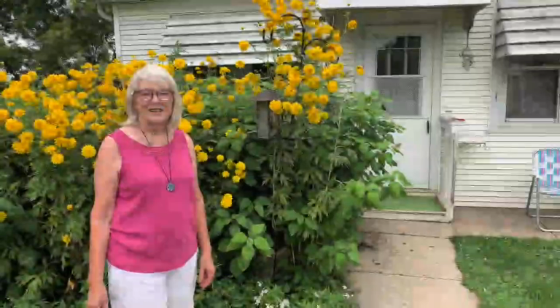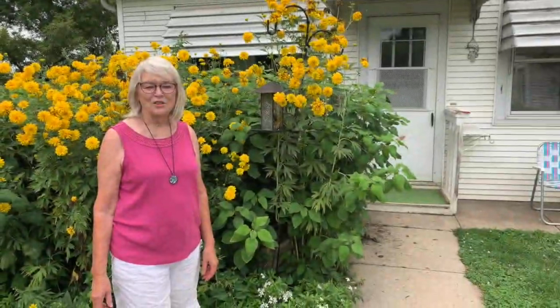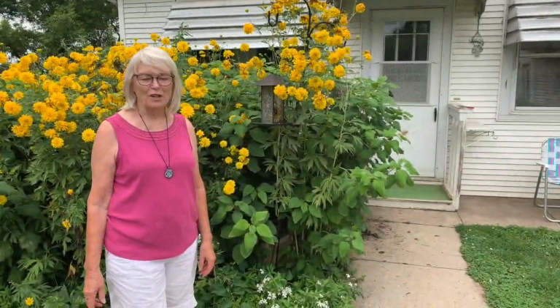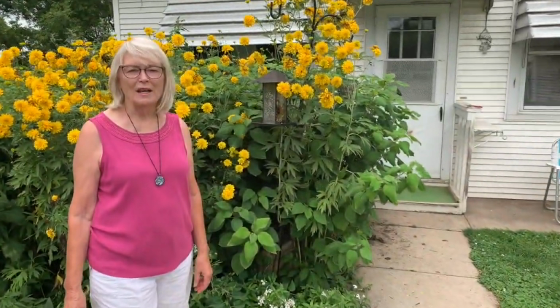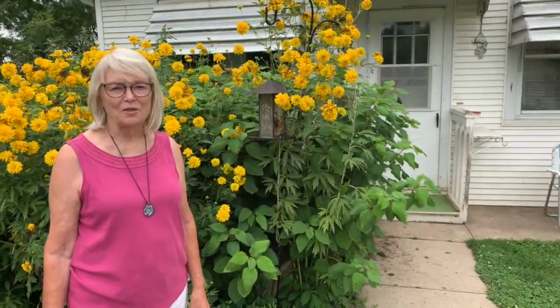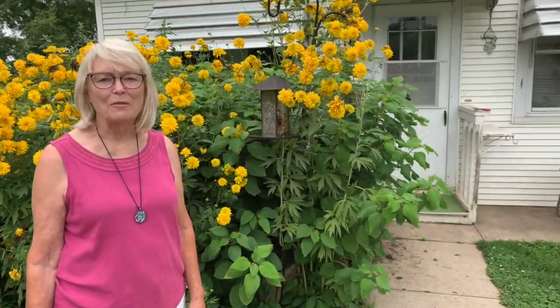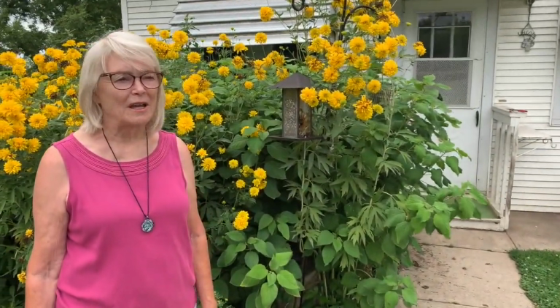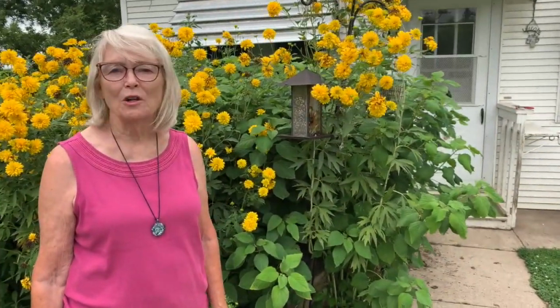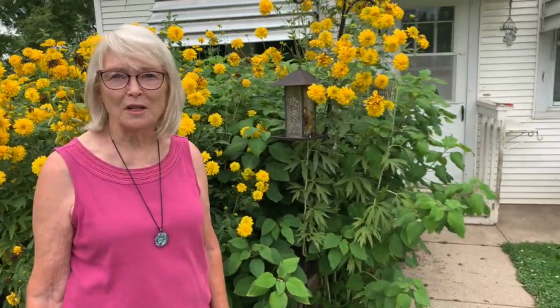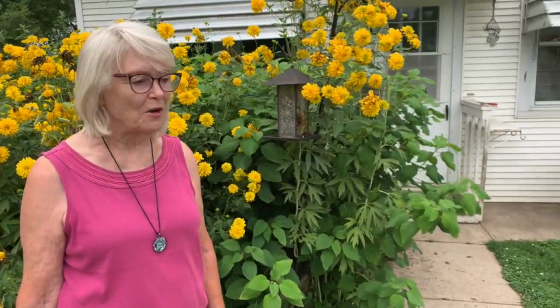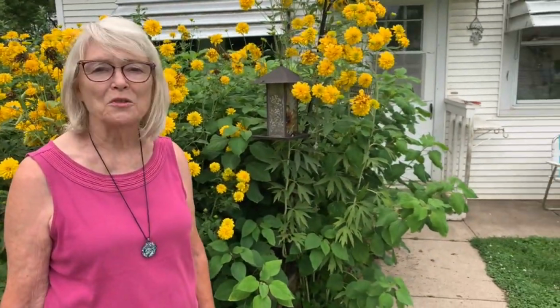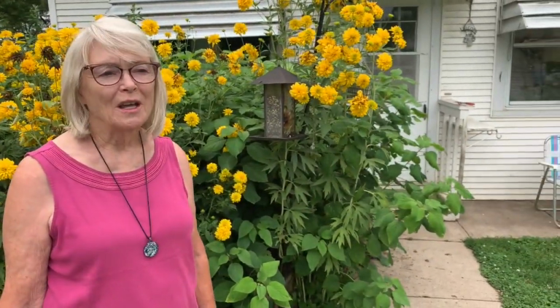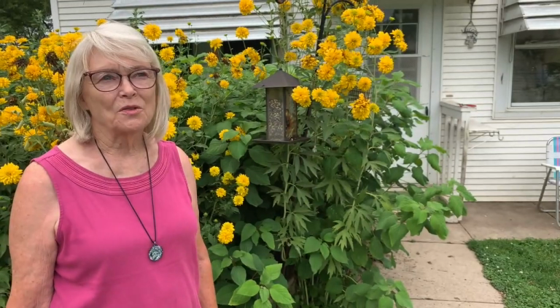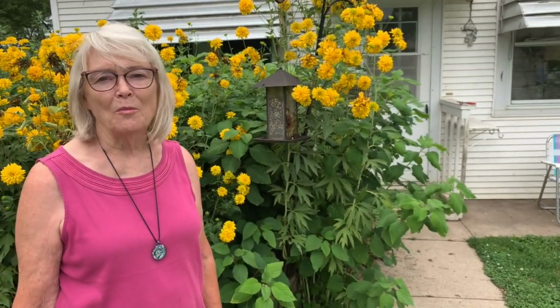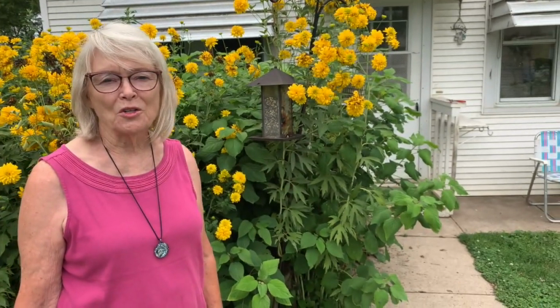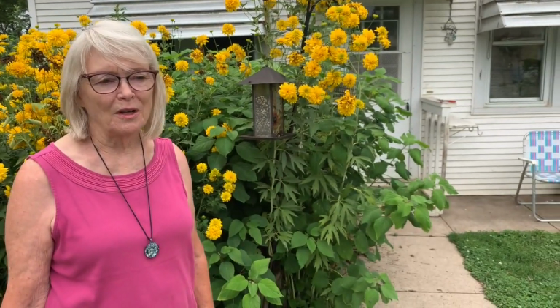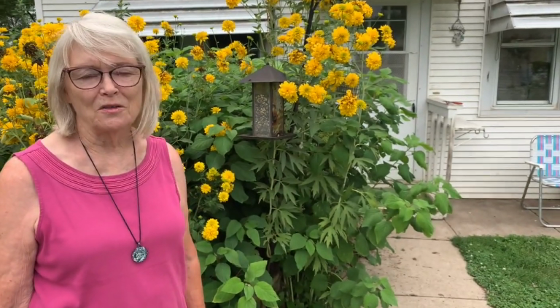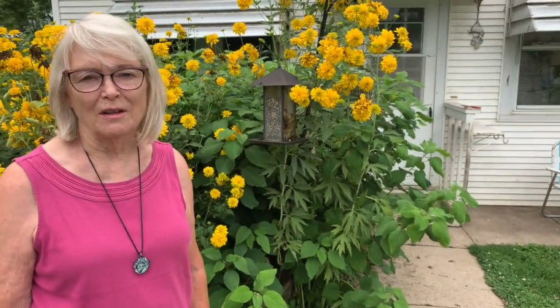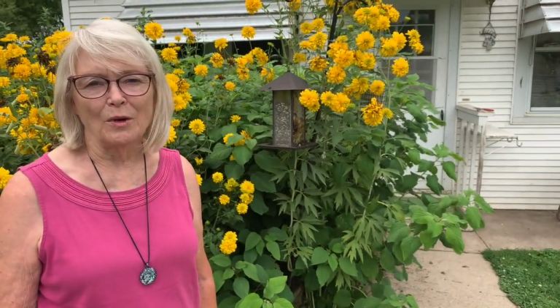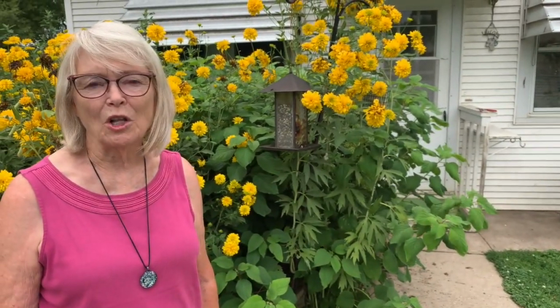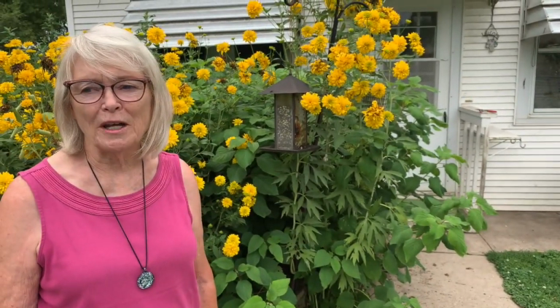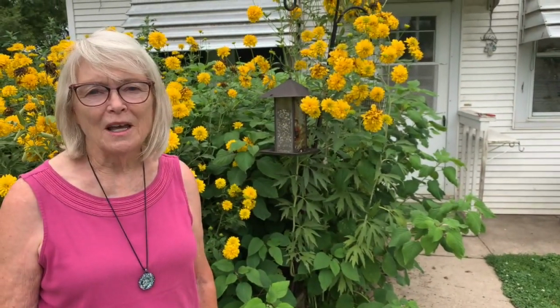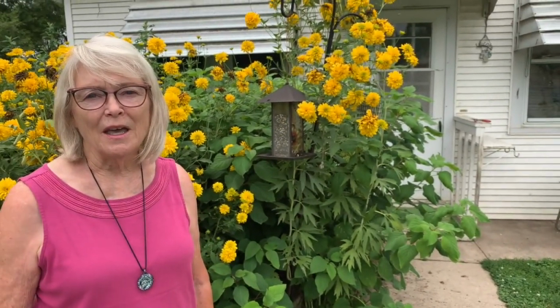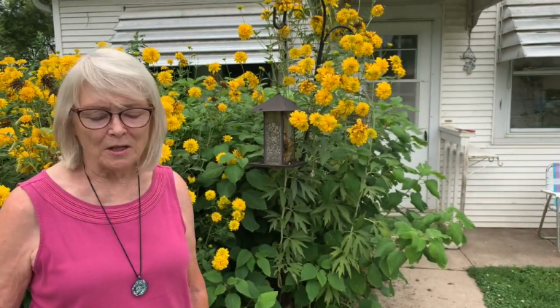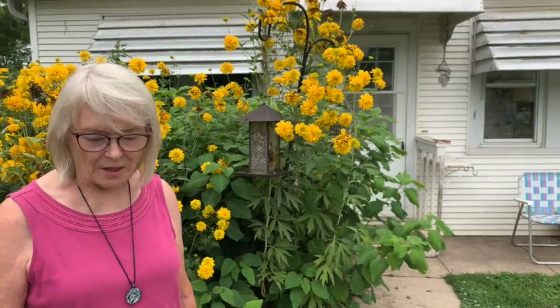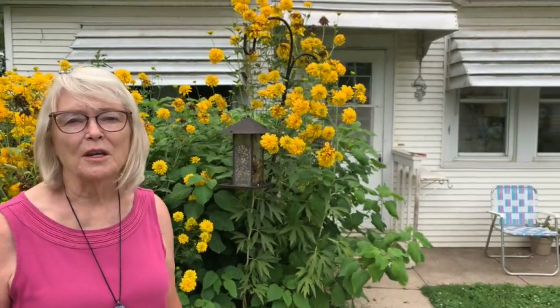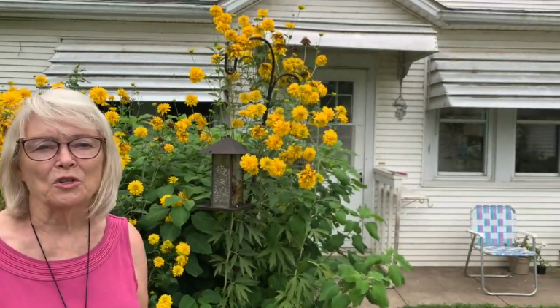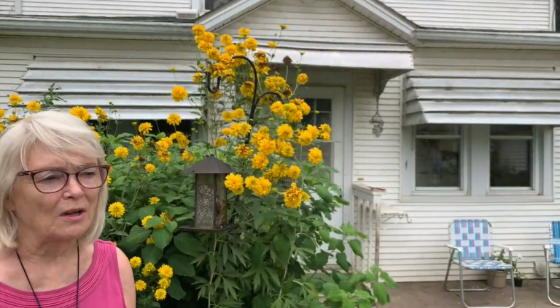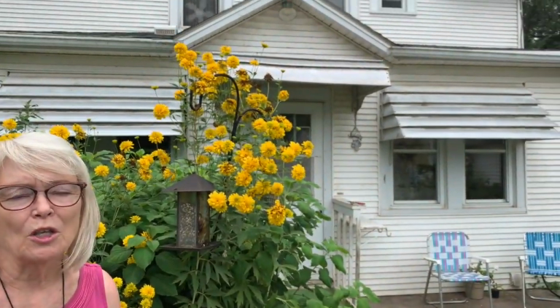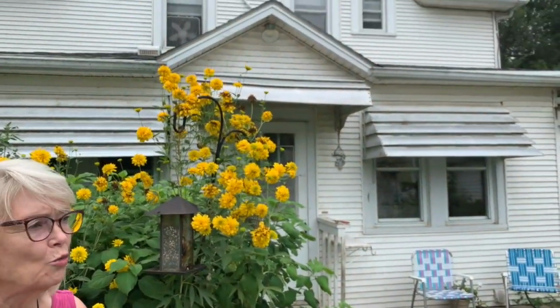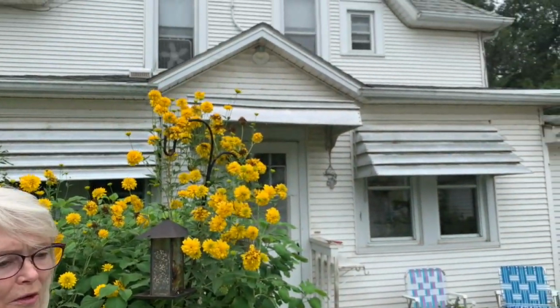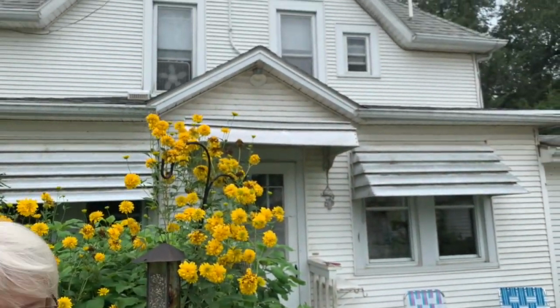This is probably the last video we'll take of the farmhouse. It's been auctioned and we haven't closed yet. Greg is going to take a picture. I'll take you on a tour of the farm.